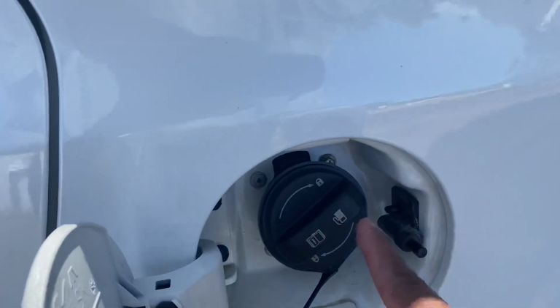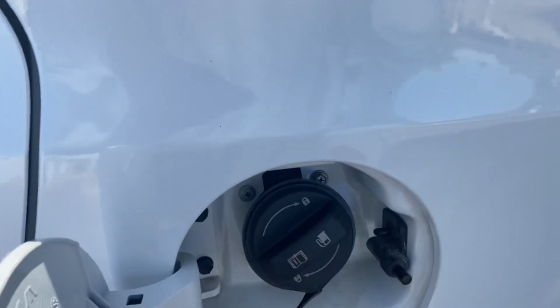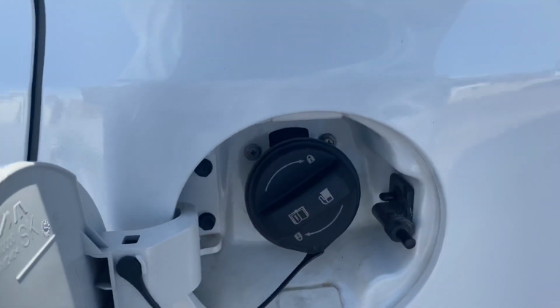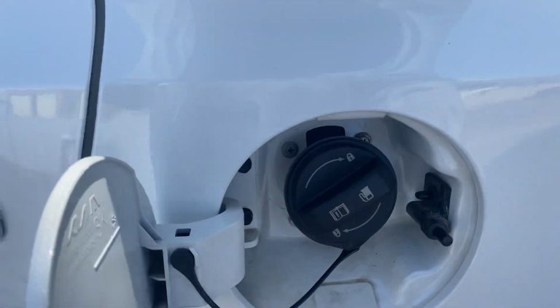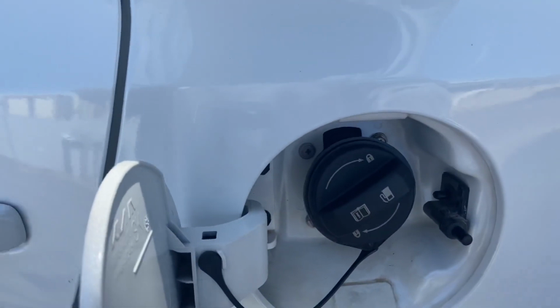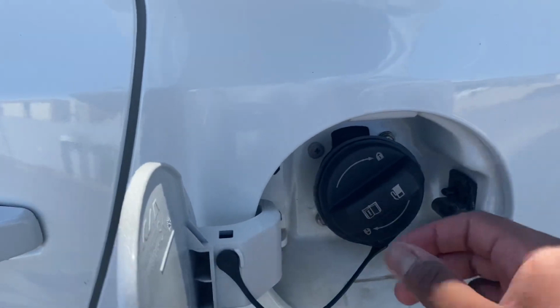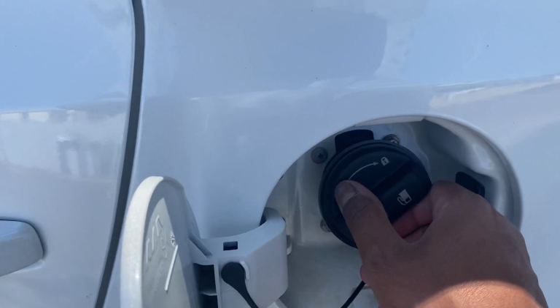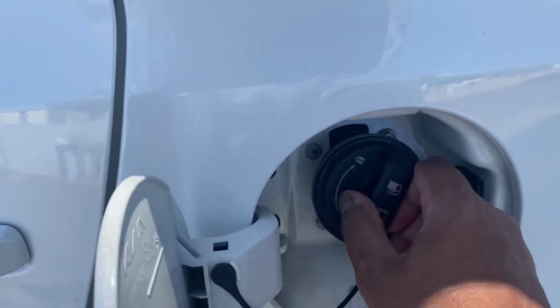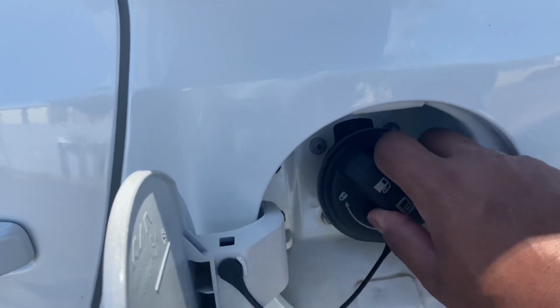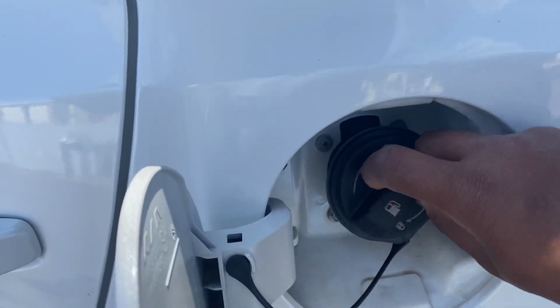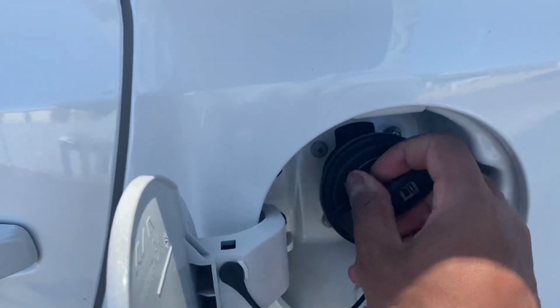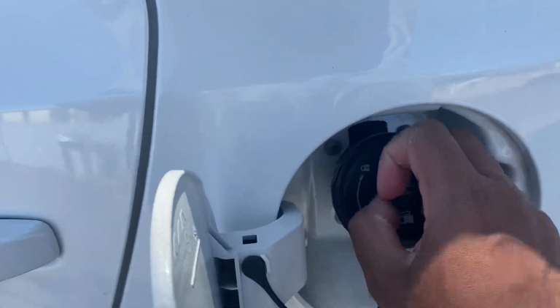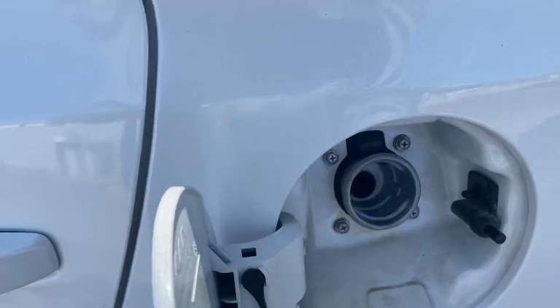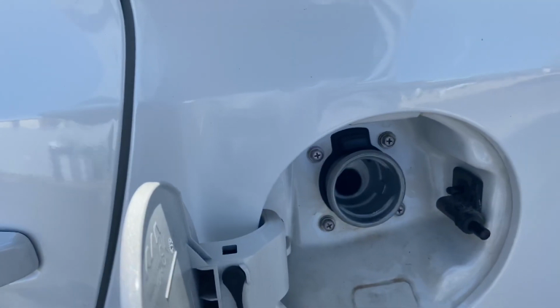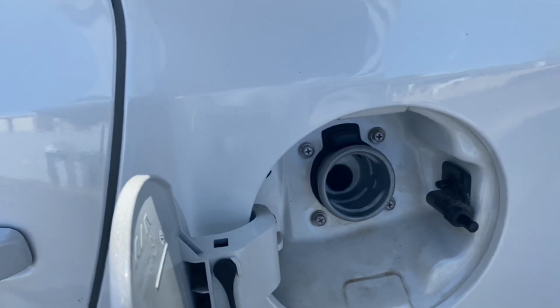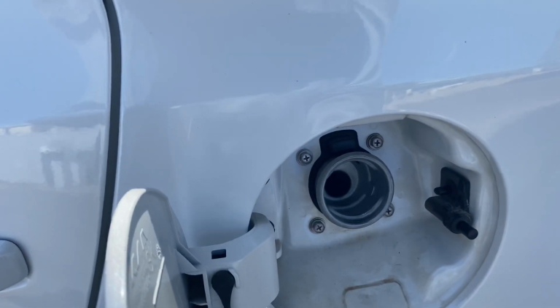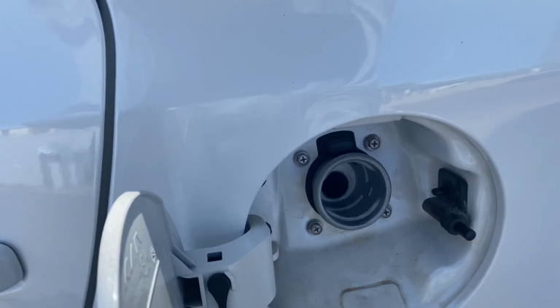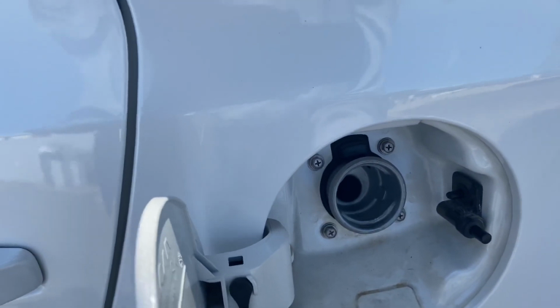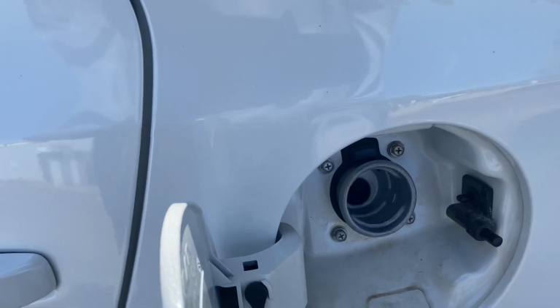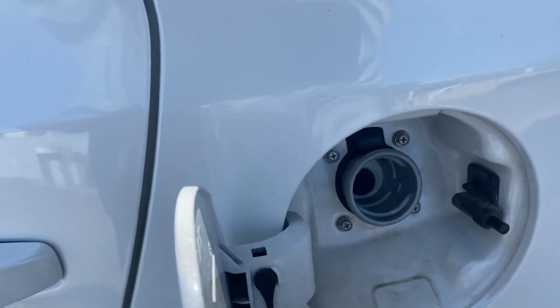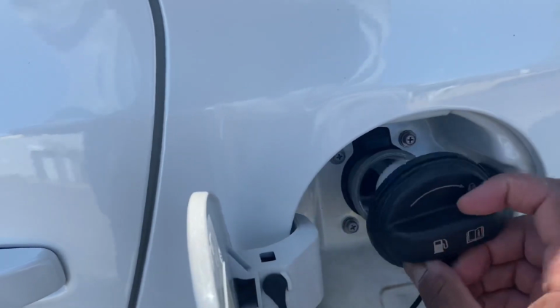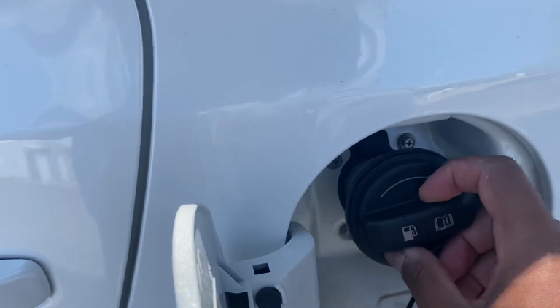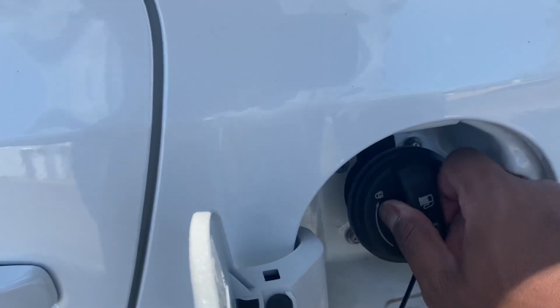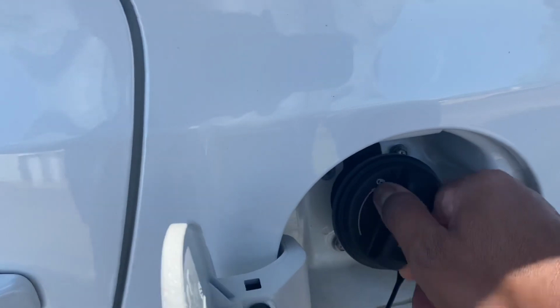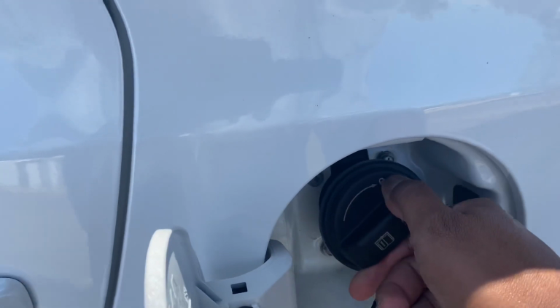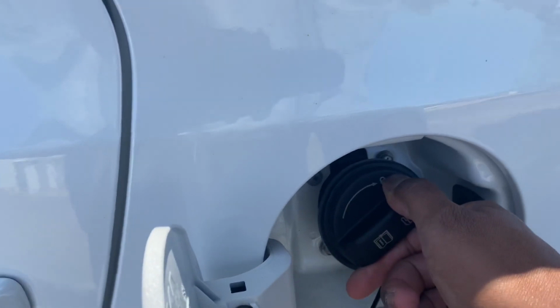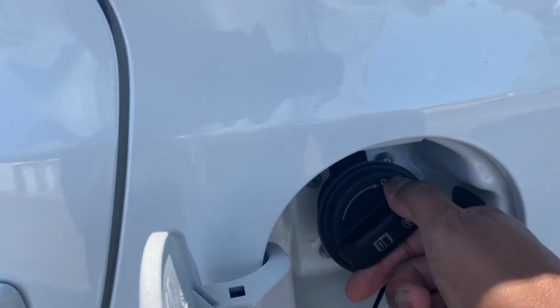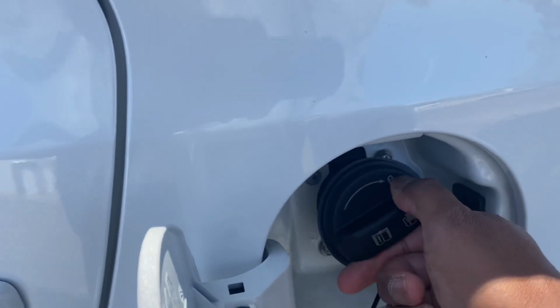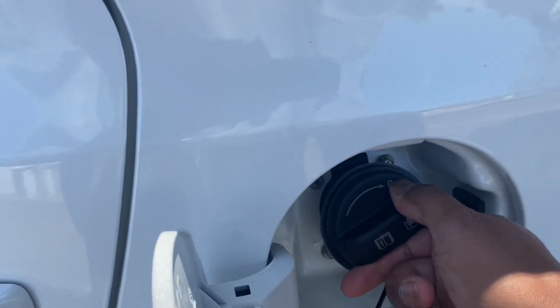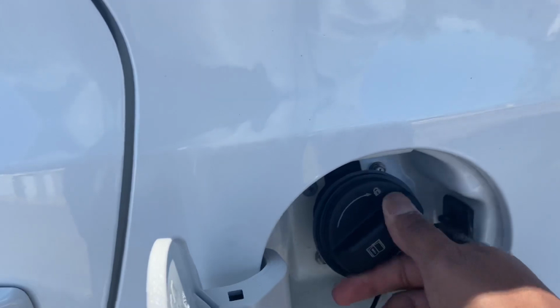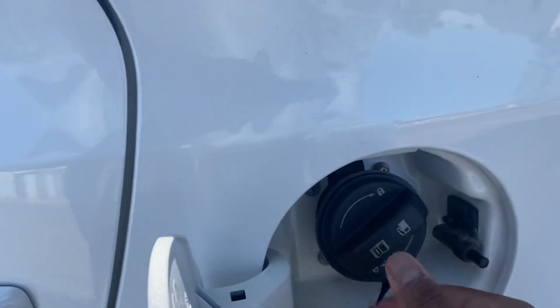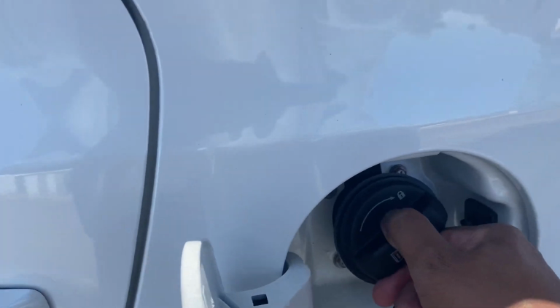You will see the gas cap. To open the gas cap, turn it left and you can begin fueling up. To close it, go ahead and turn it right until you hear a click.